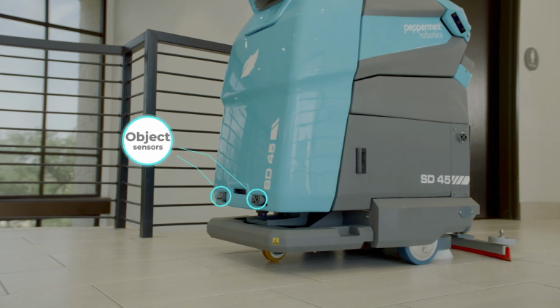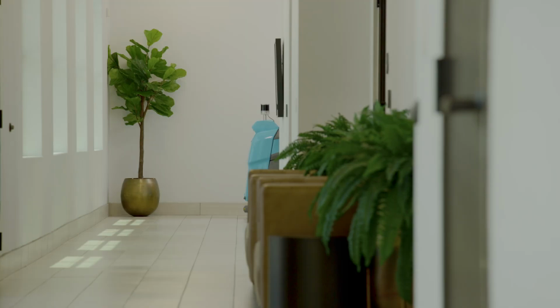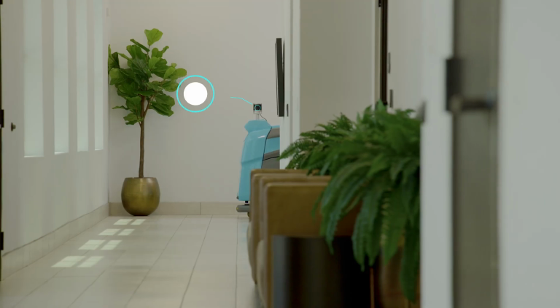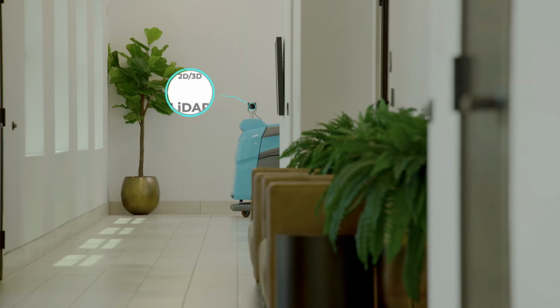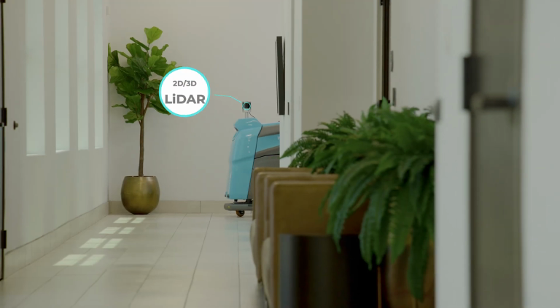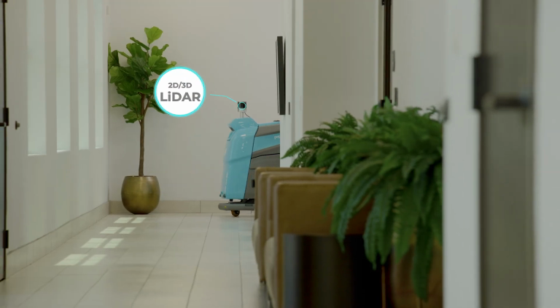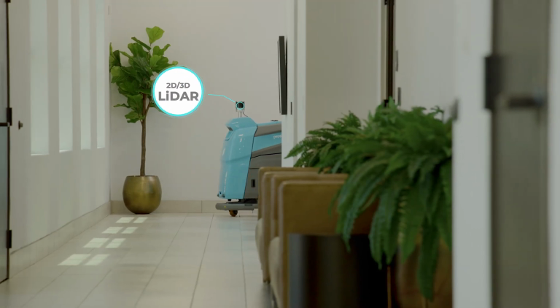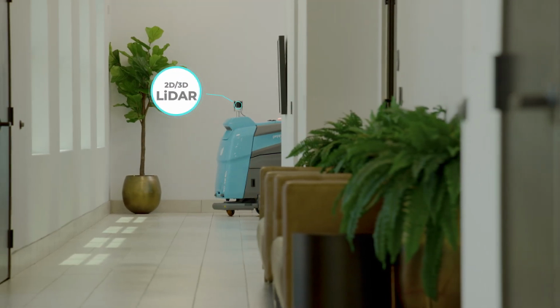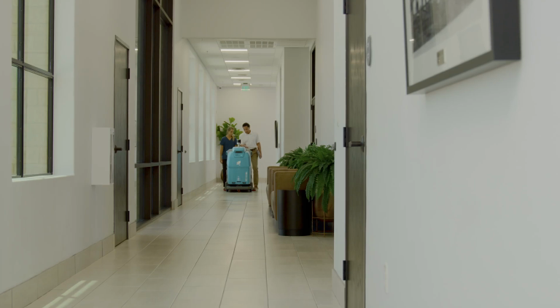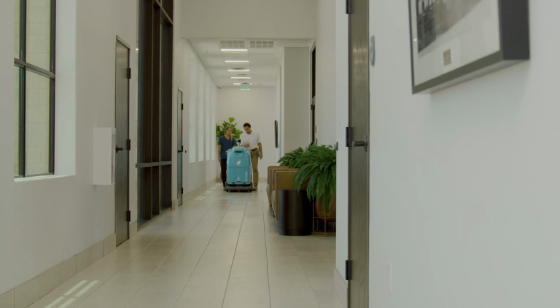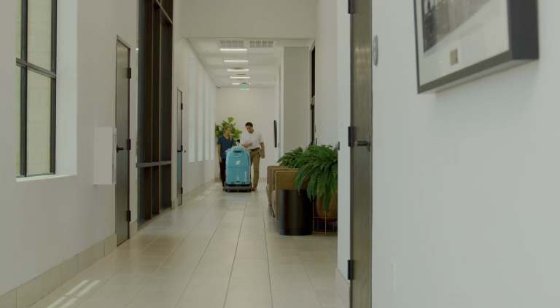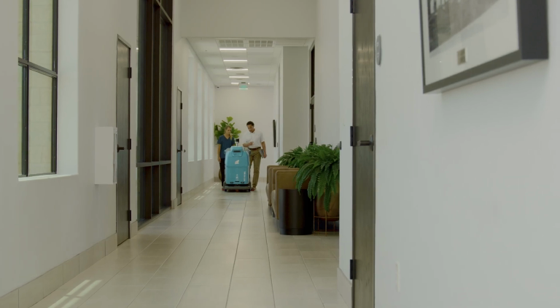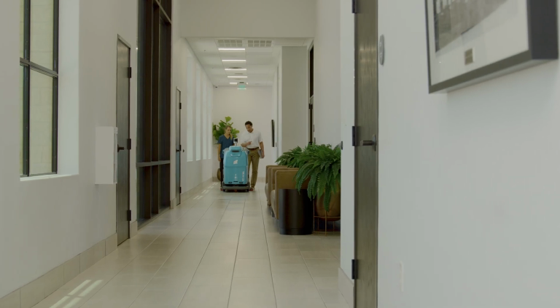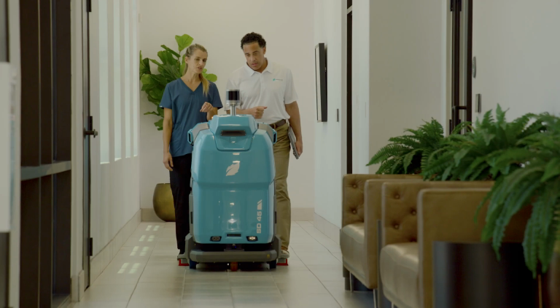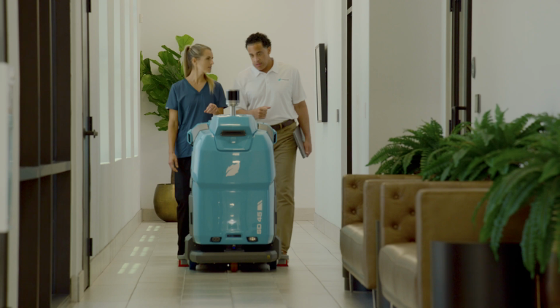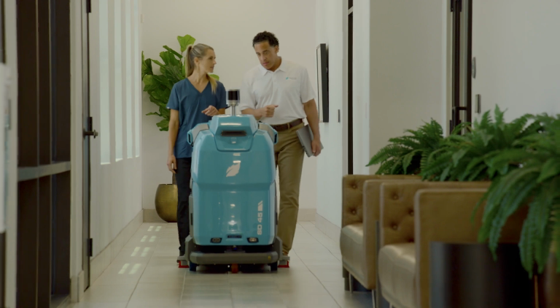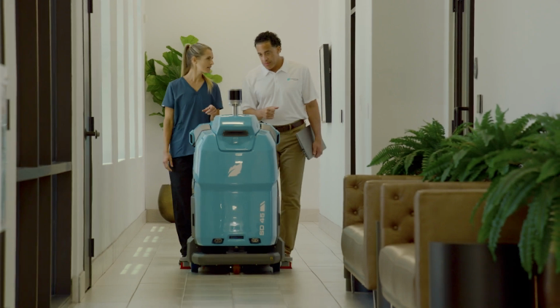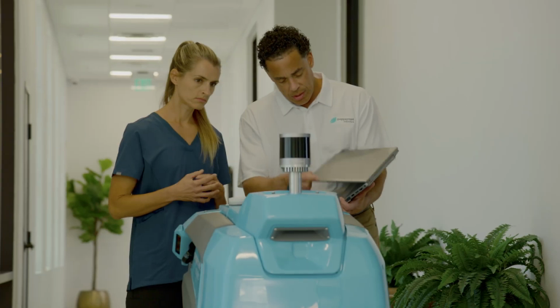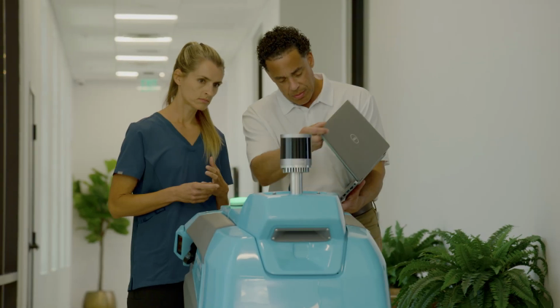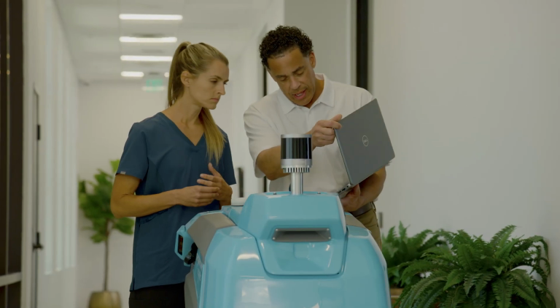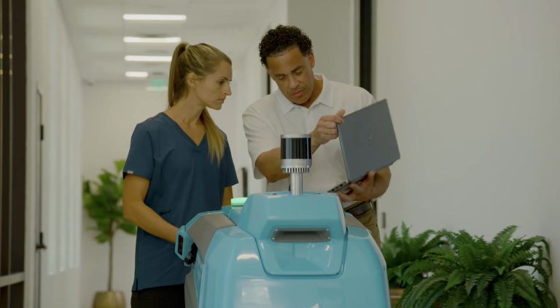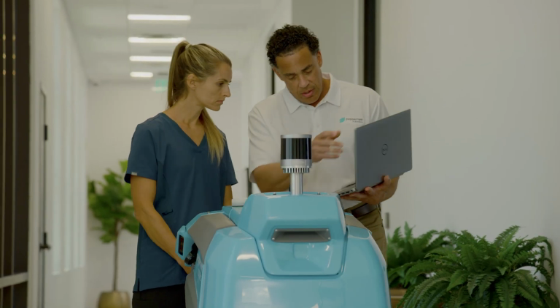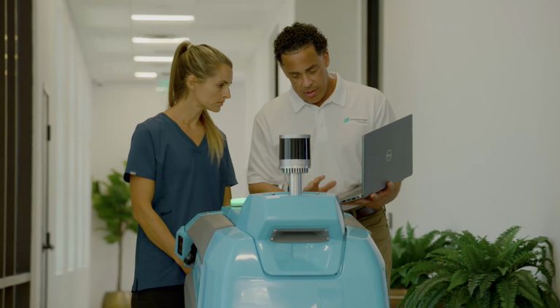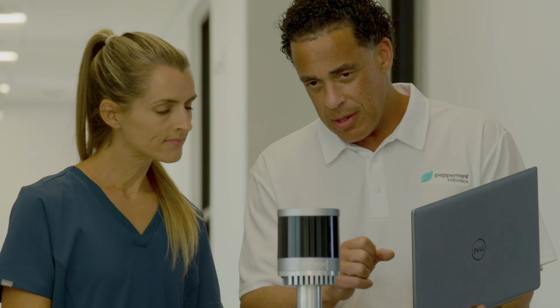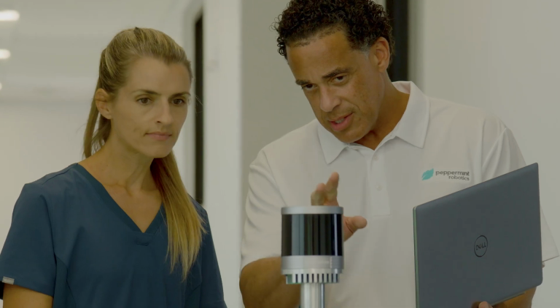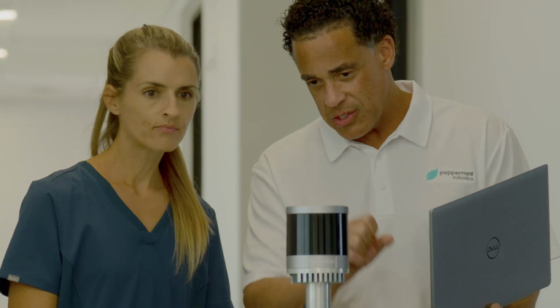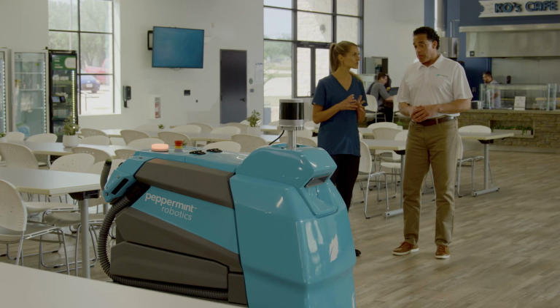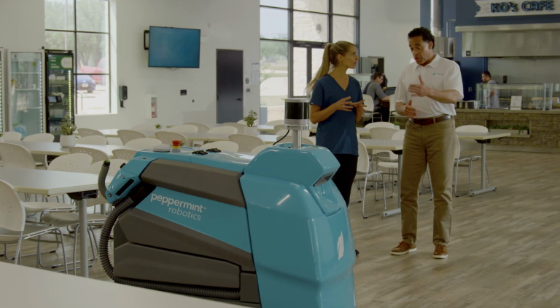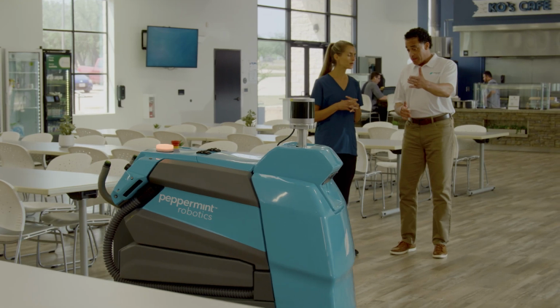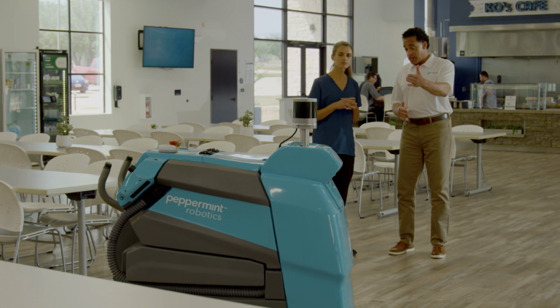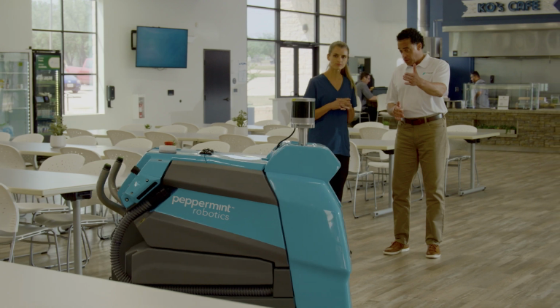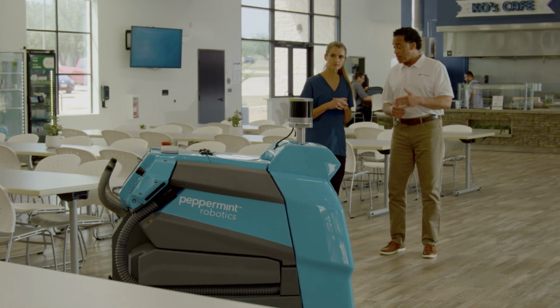What sets Peppermint apart isn't just the machine, it's the team behind them. Our robots are backed by knowledgeable operators who guide performance, support your staff, and help you get the most out of your investment.